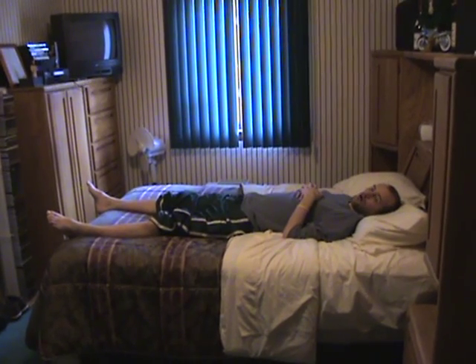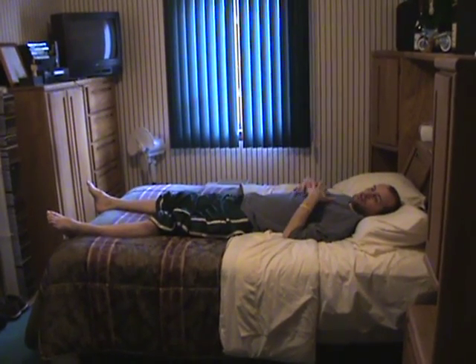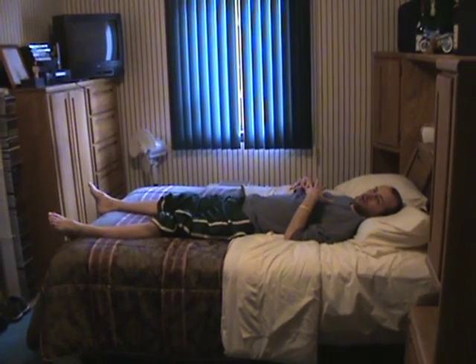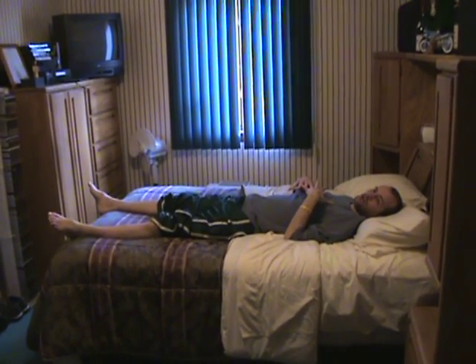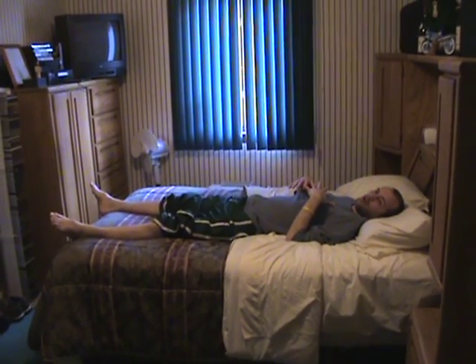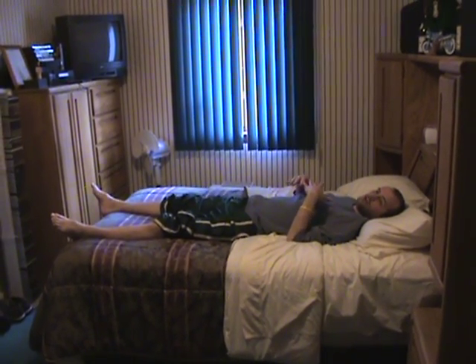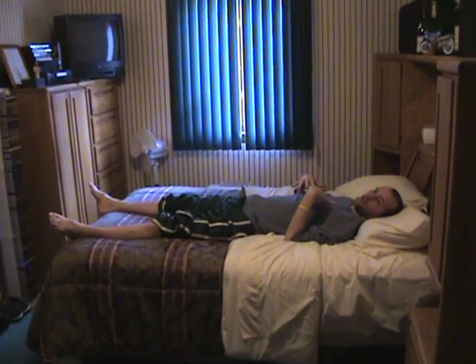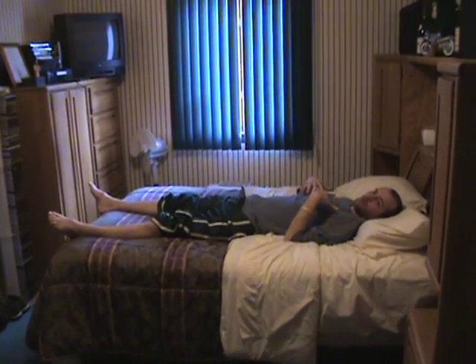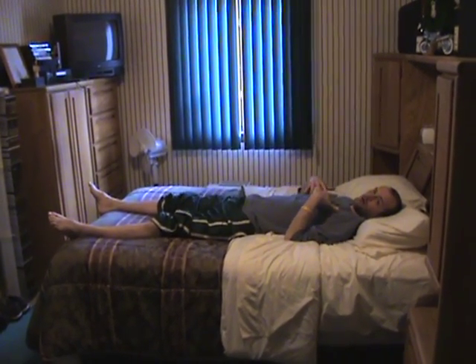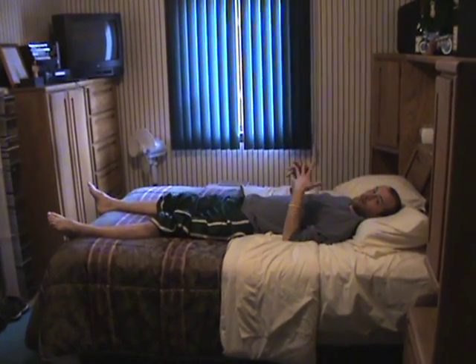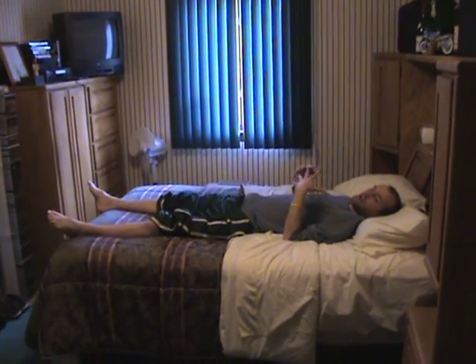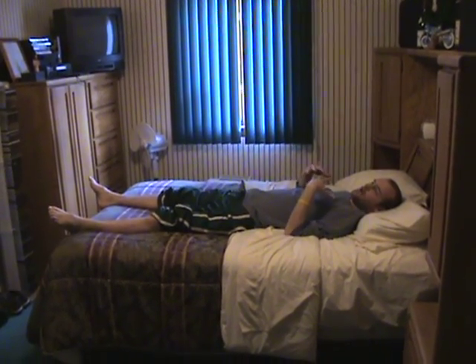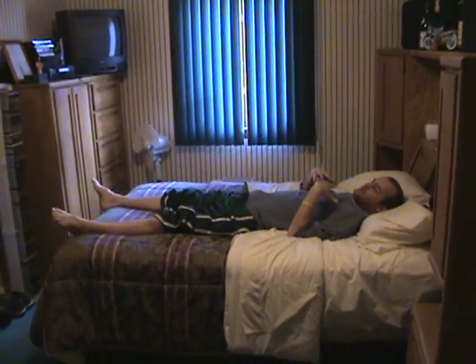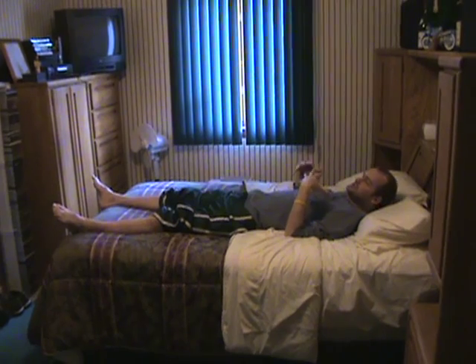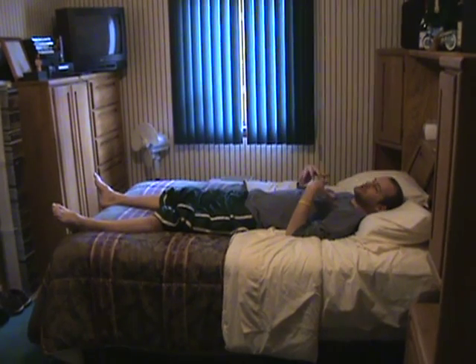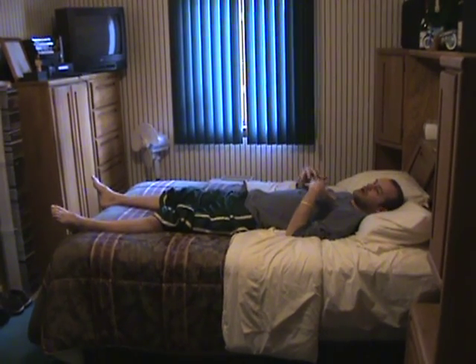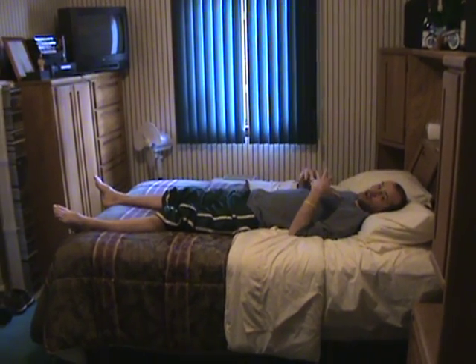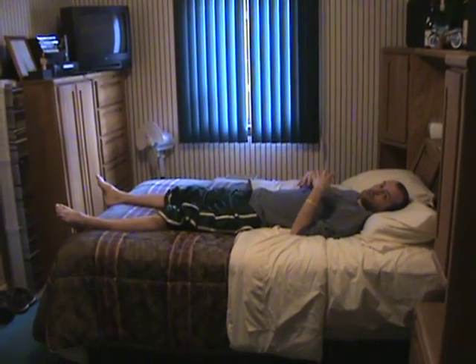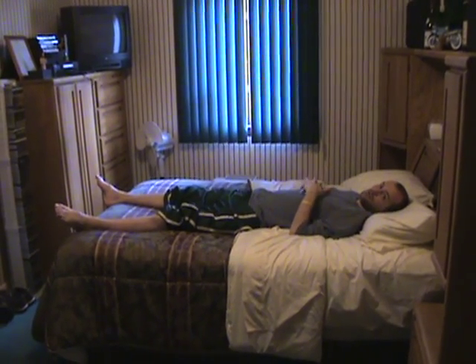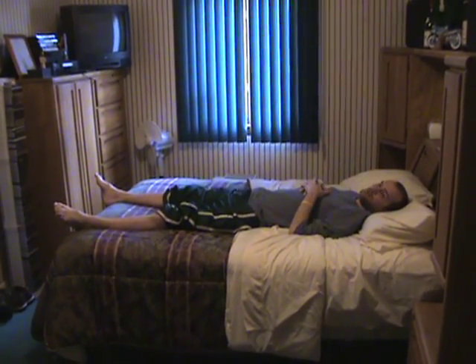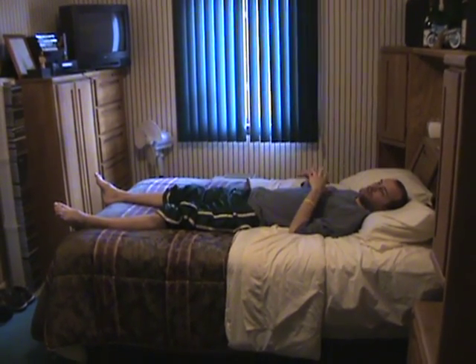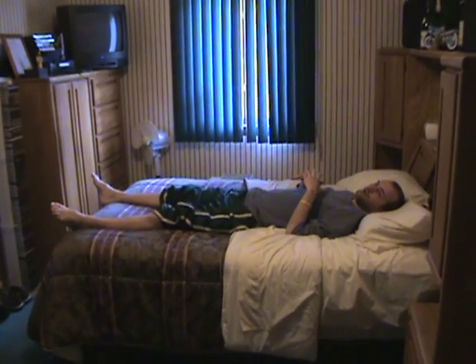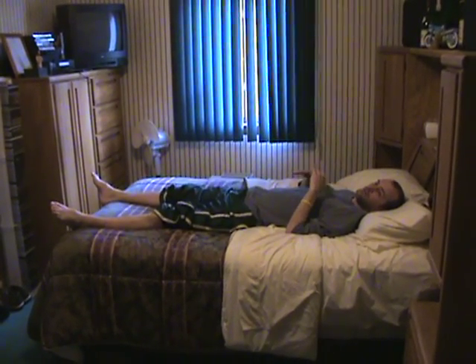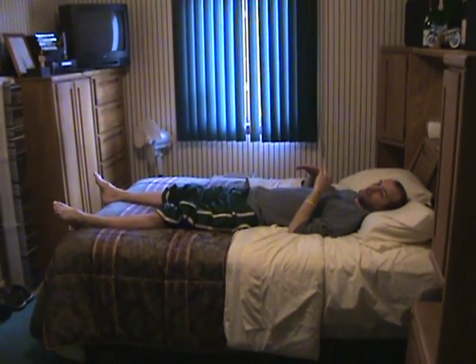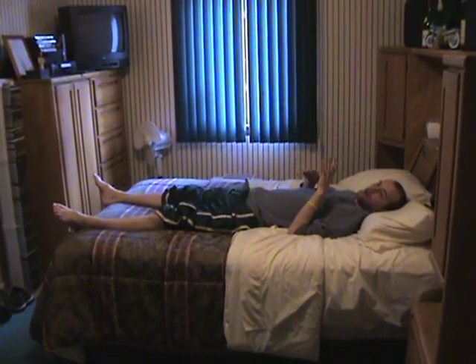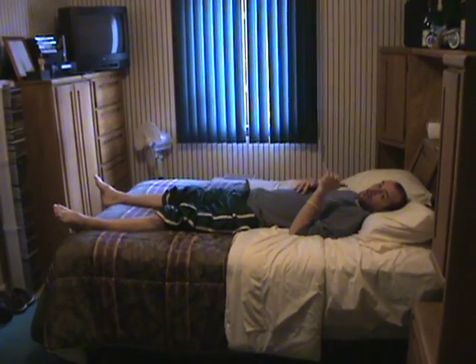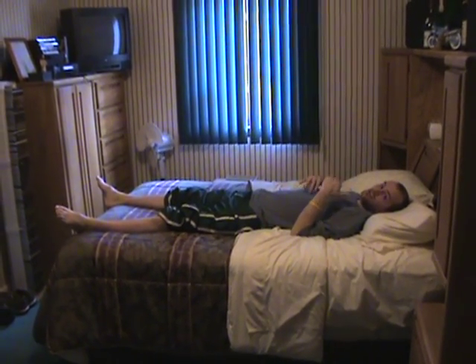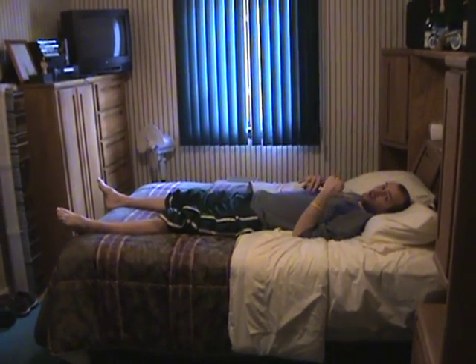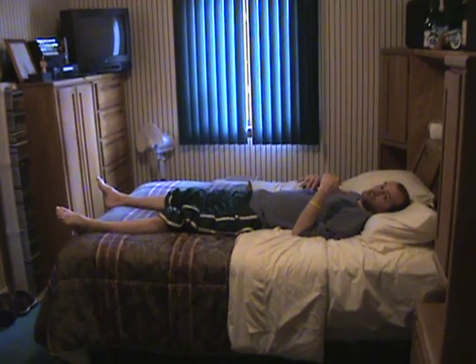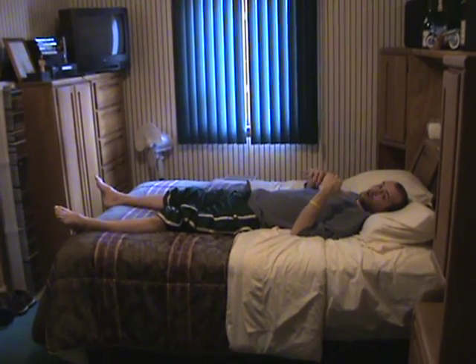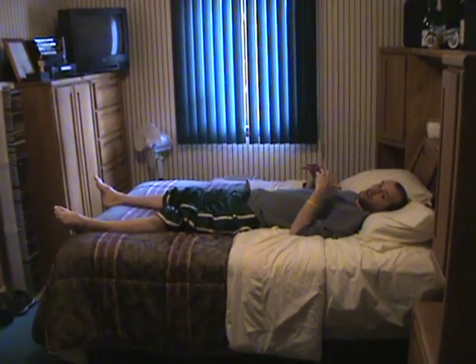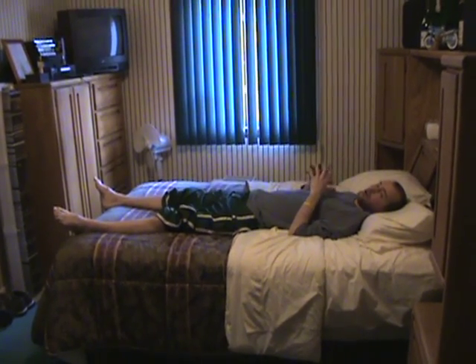In this video I'm going to show you how I sit up in my bed. I'm not able to just sit up, so I got to go through a series of steps. The first thing I do is get to the laying sideways position, which was covered in the other video.